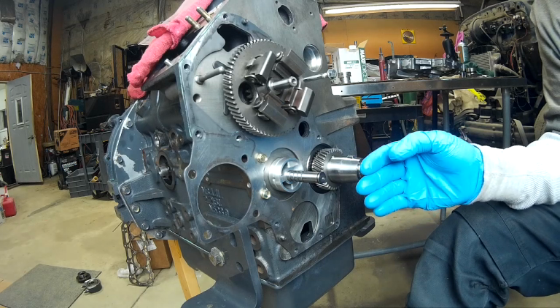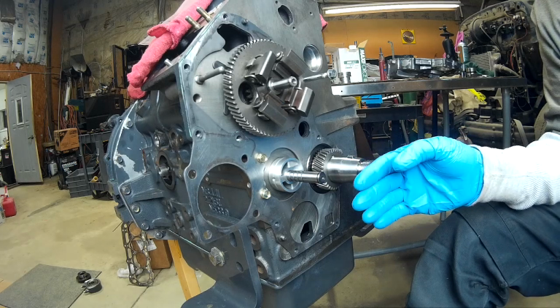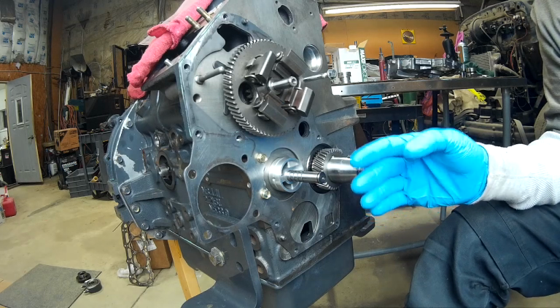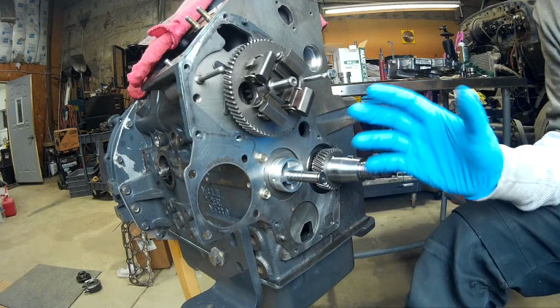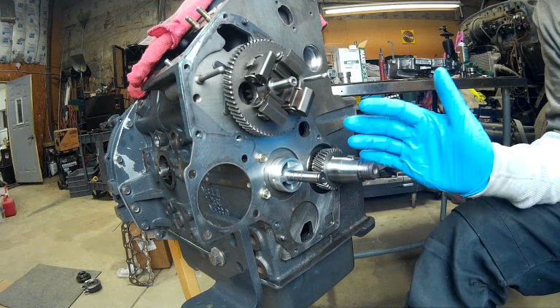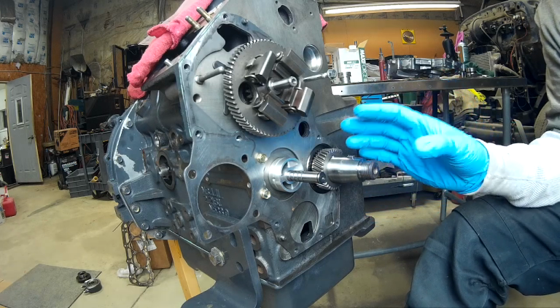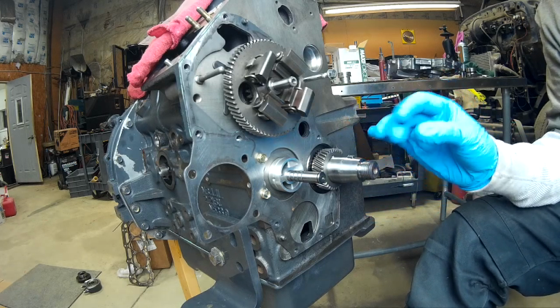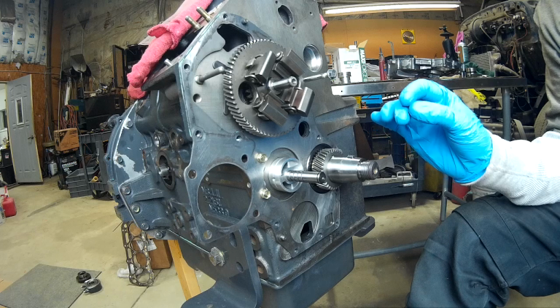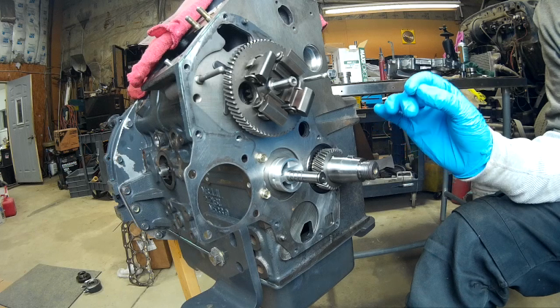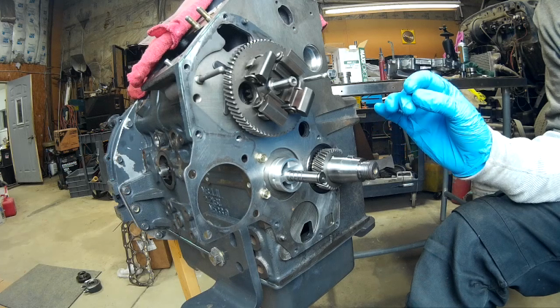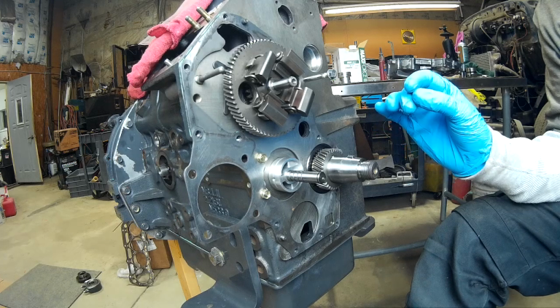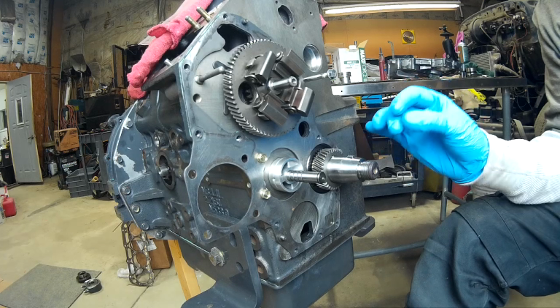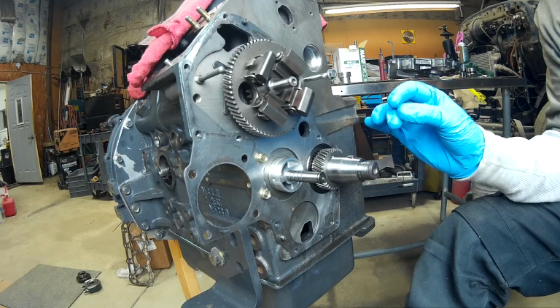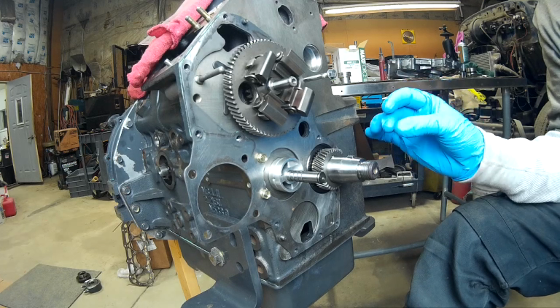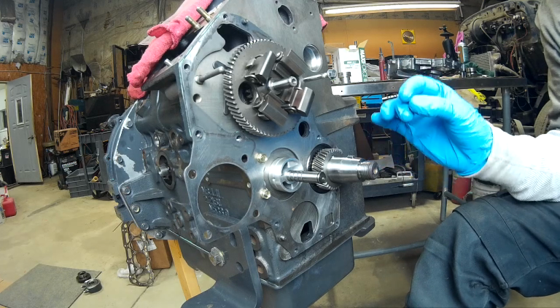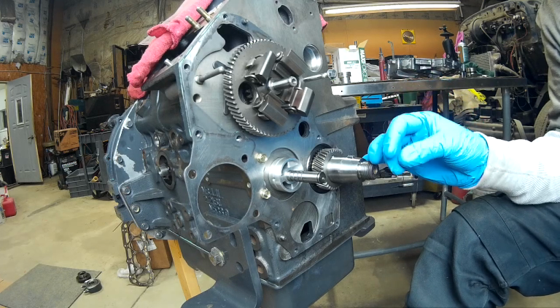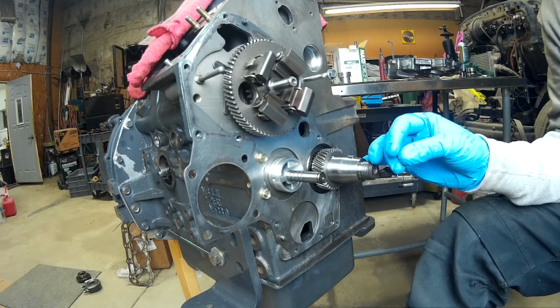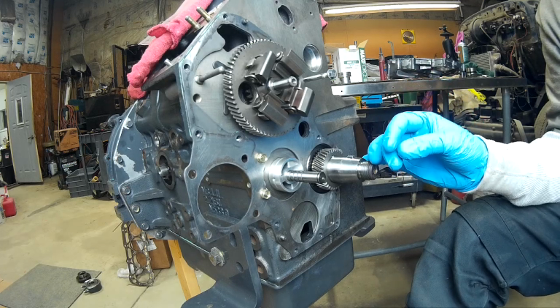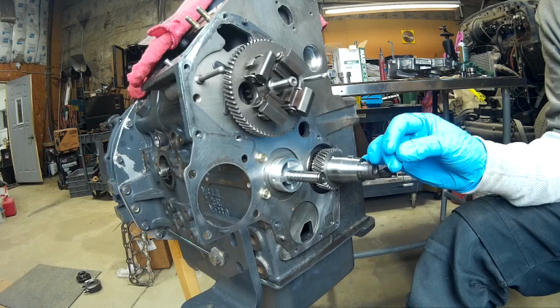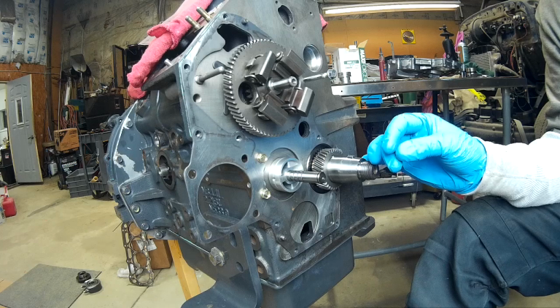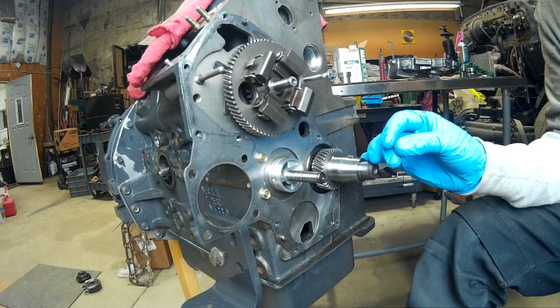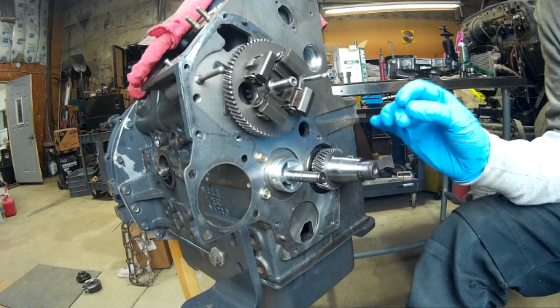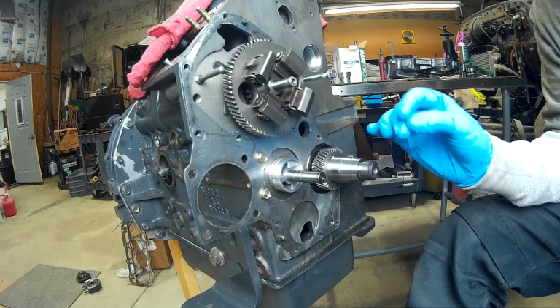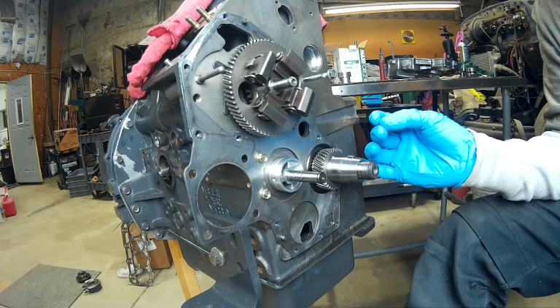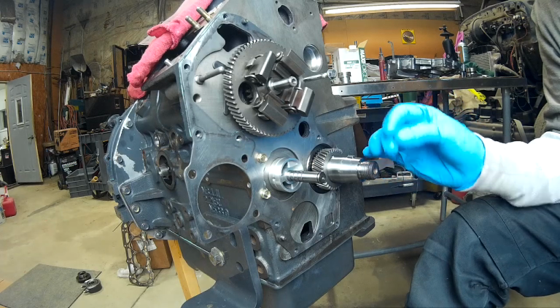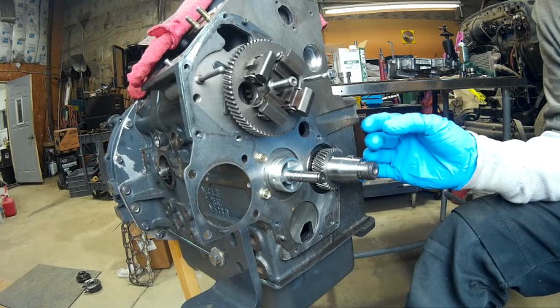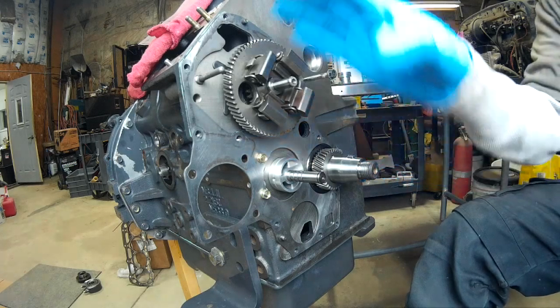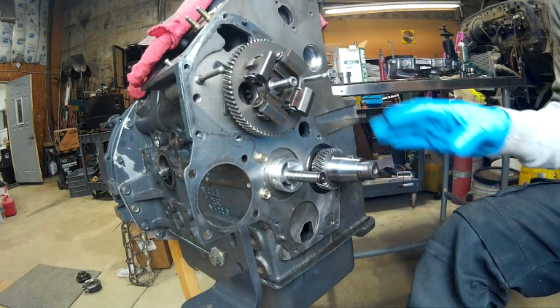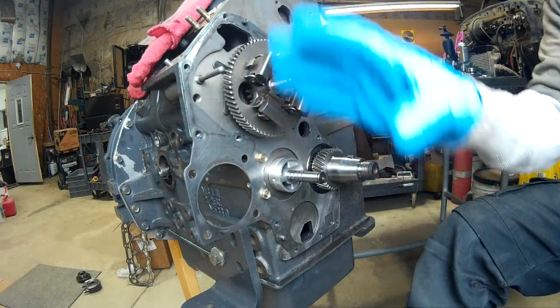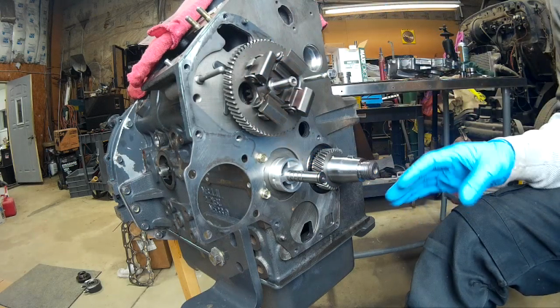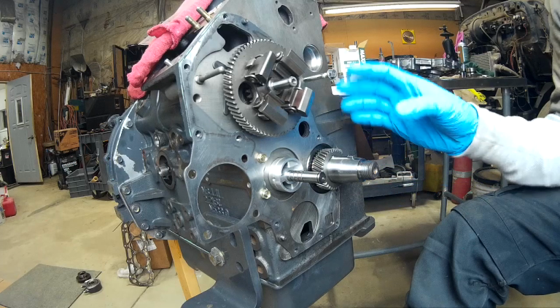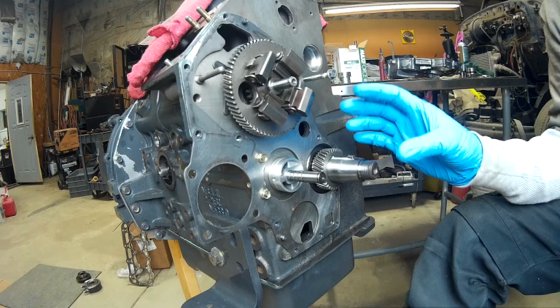Even though these engine families may have different dressings — different rocker boxes, different turbo location, or maybe it's not a turbo version — a lot of the stuff on the front end of the engine is going to be the same.